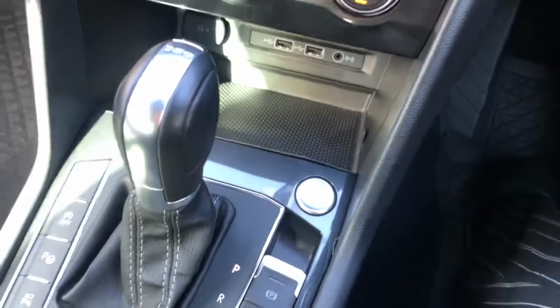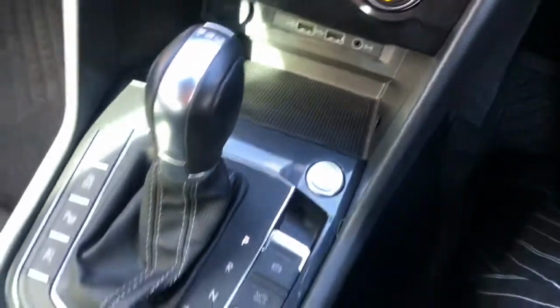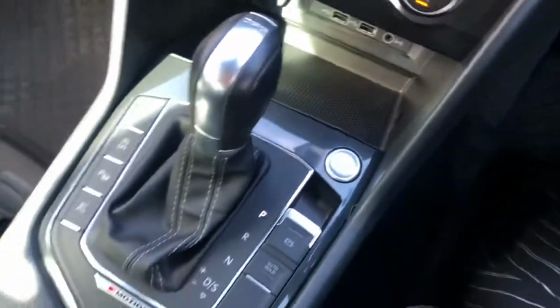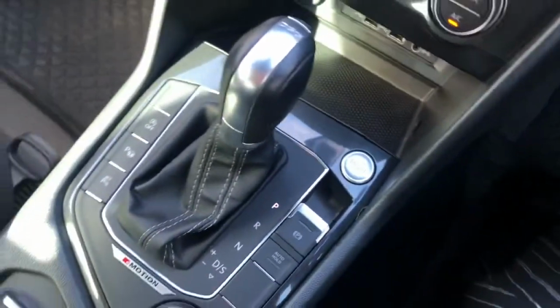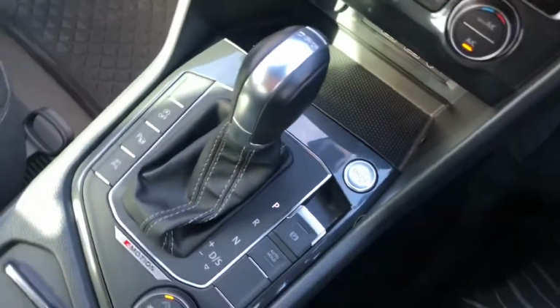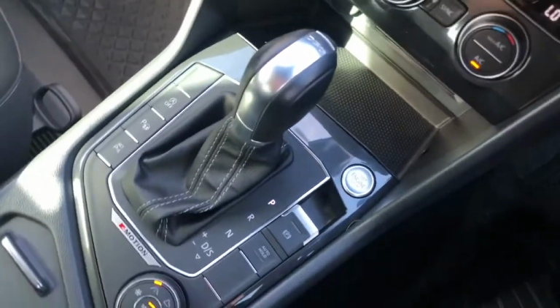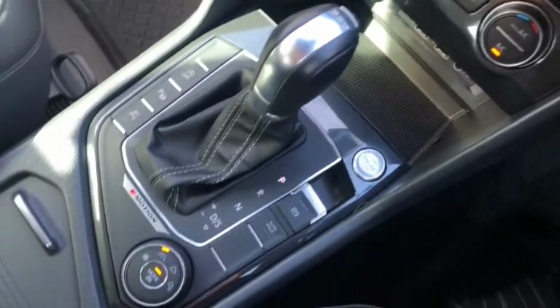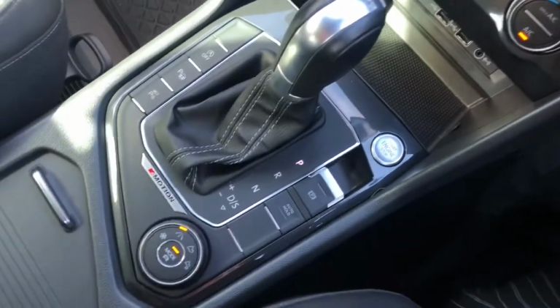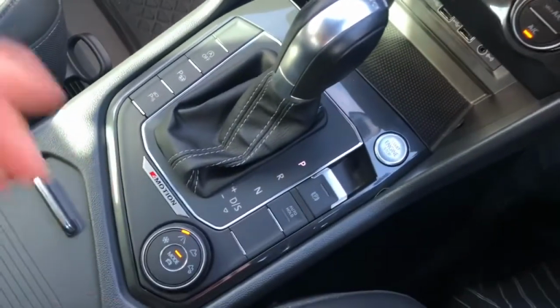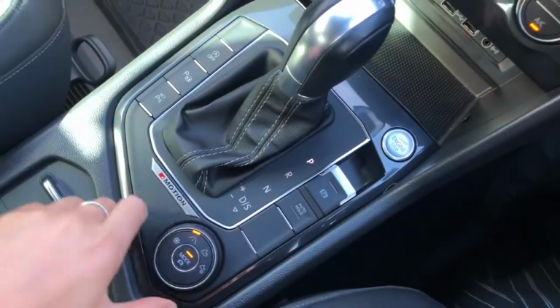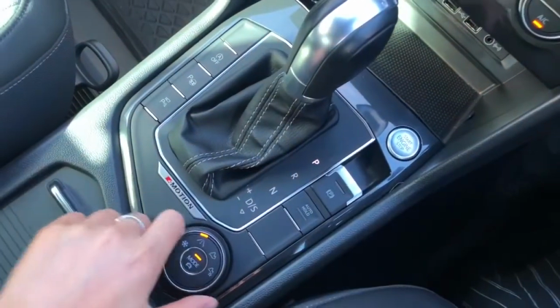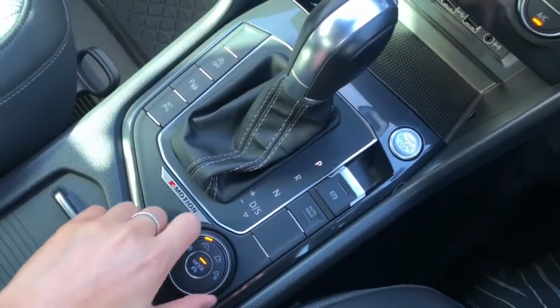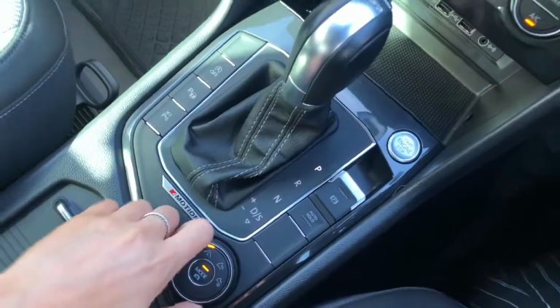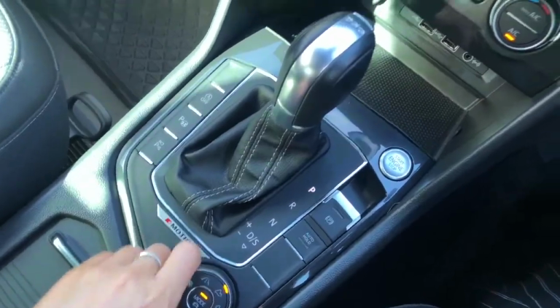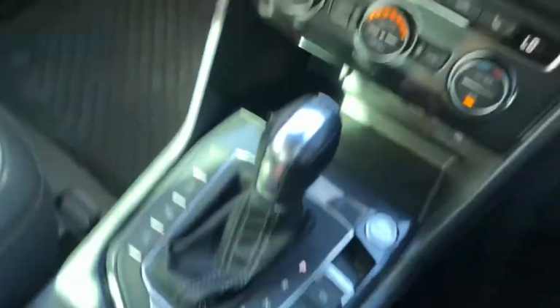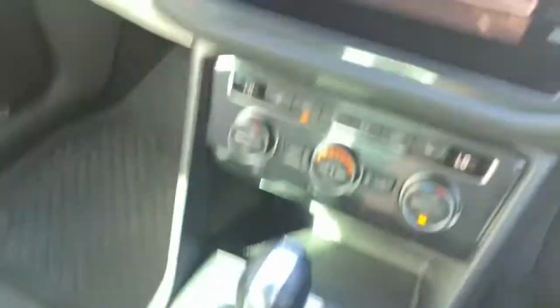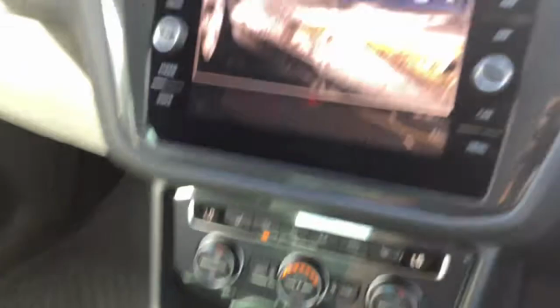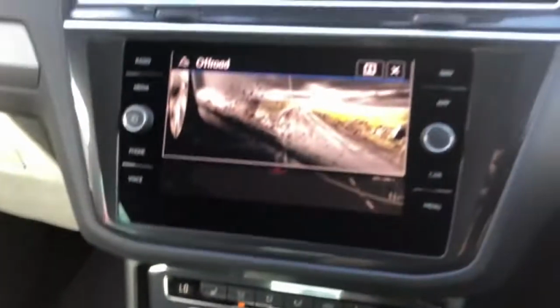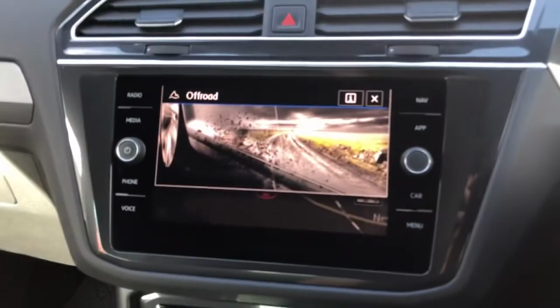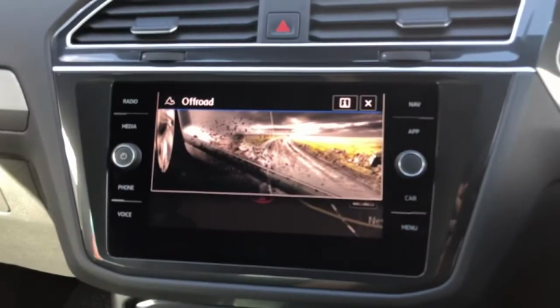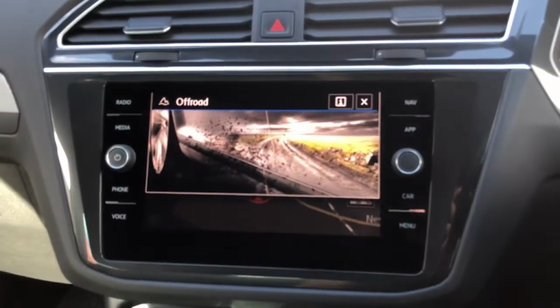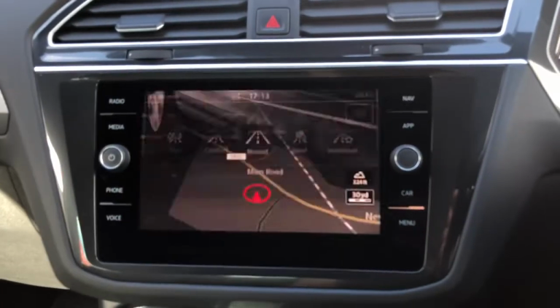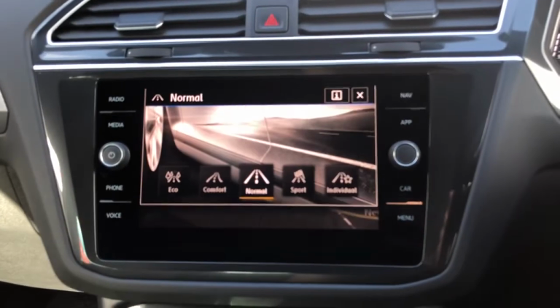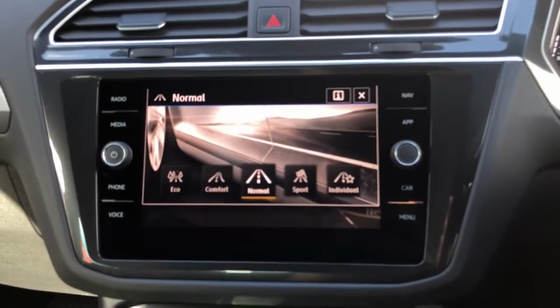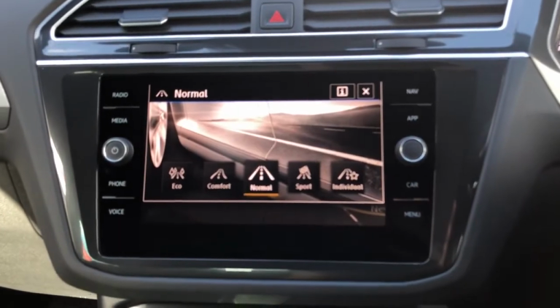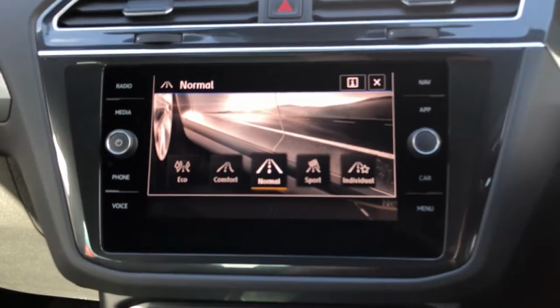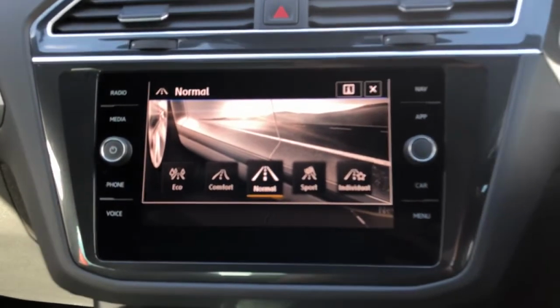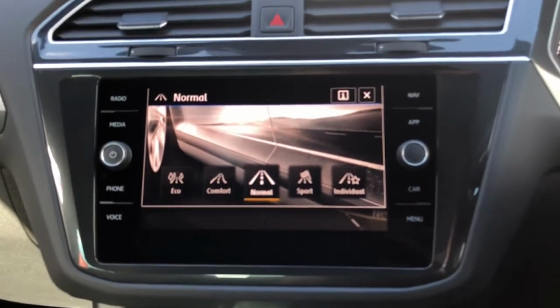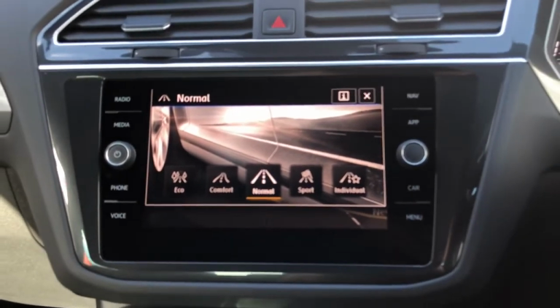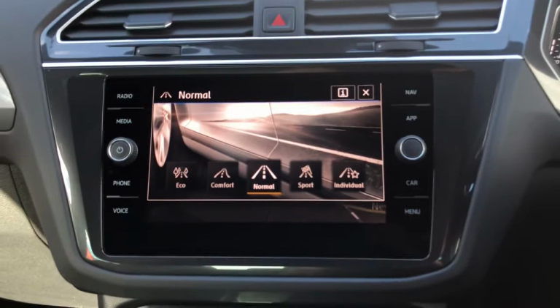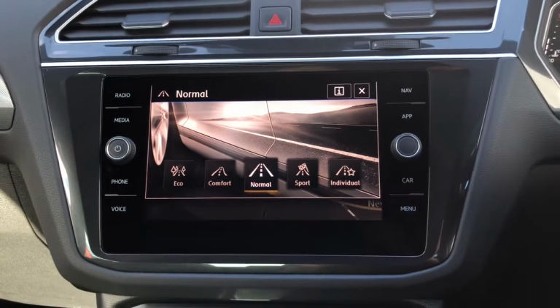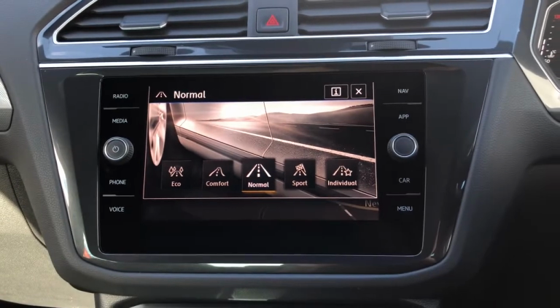You've got your start and stop function and your automatic gearbox. And here we can access your driving mode selection — you've got Eco, Comfort, Normal, Sport and Individual.